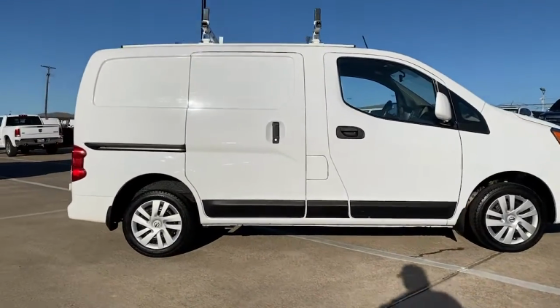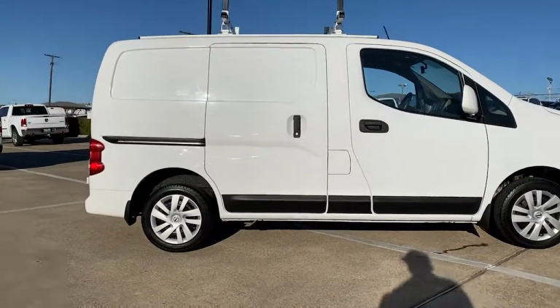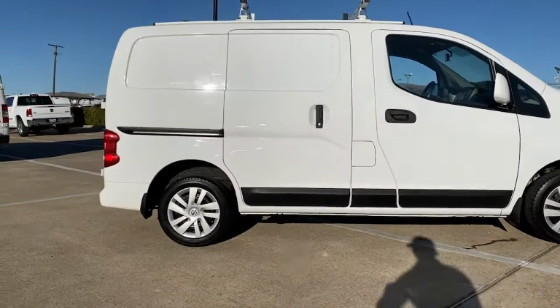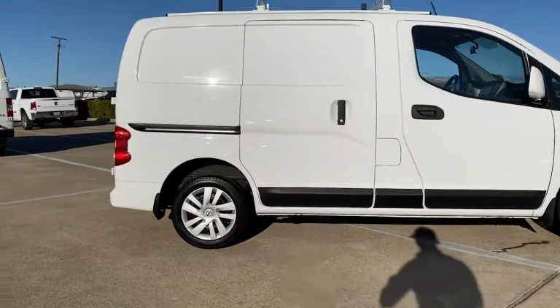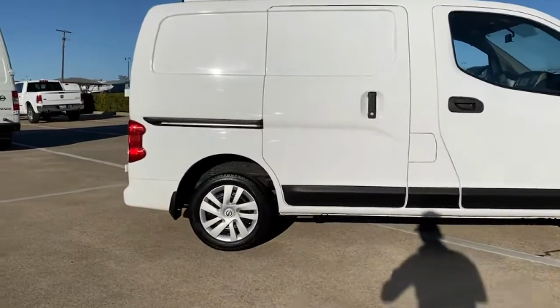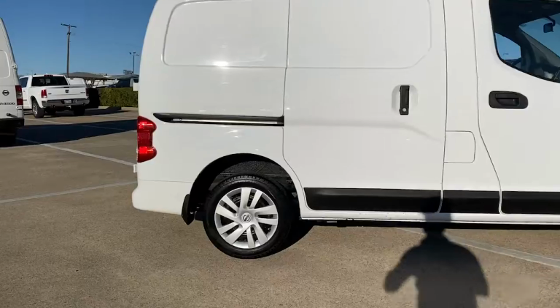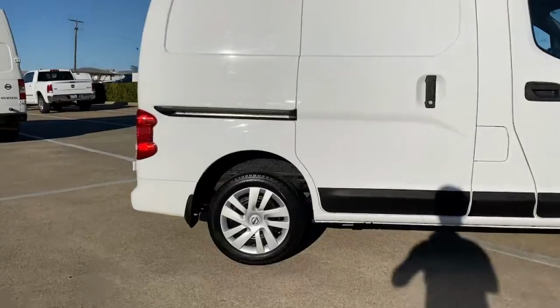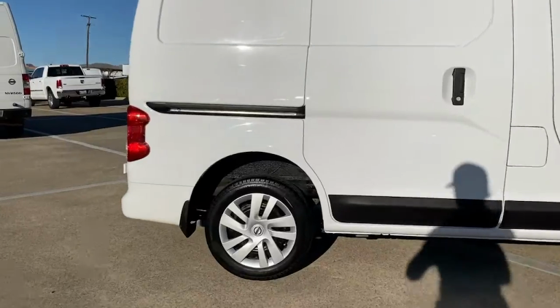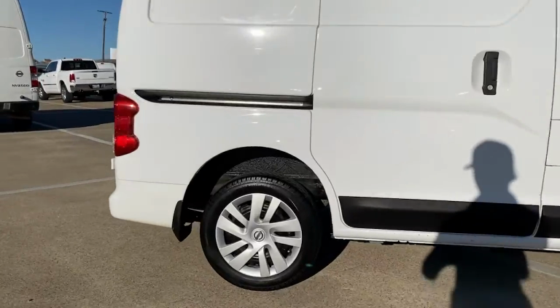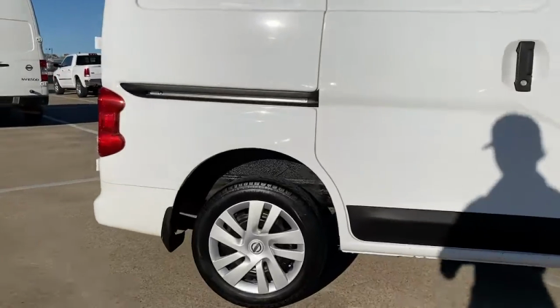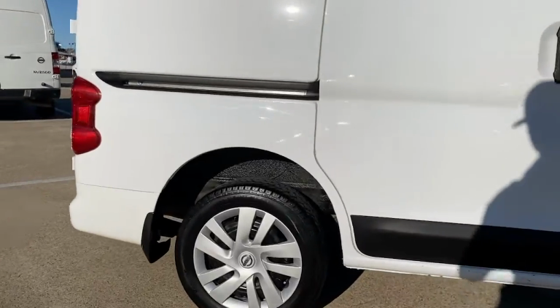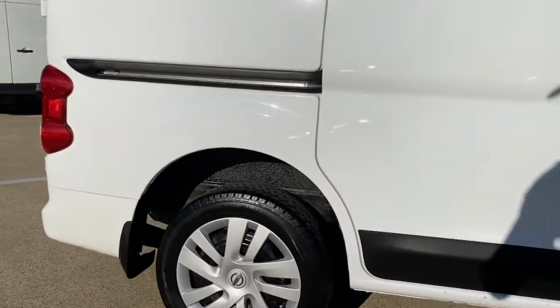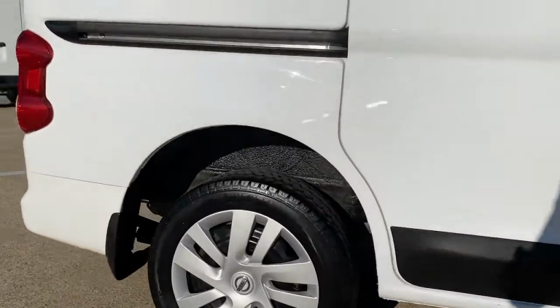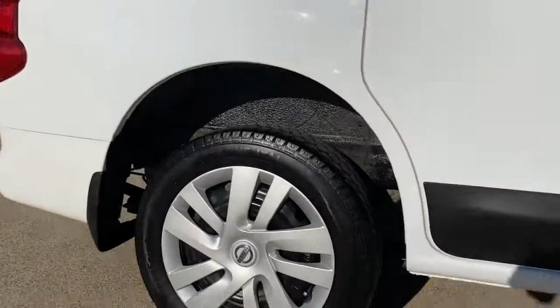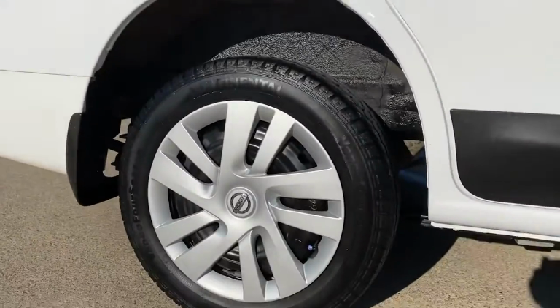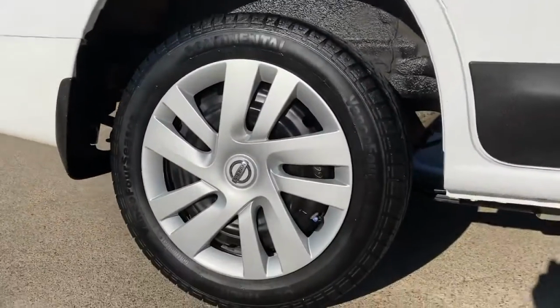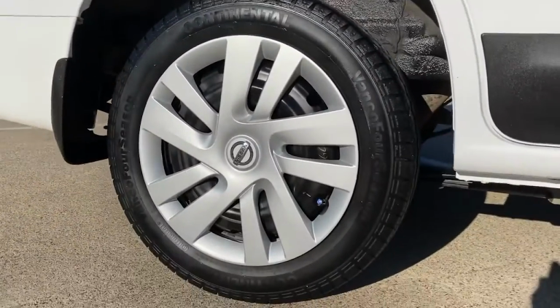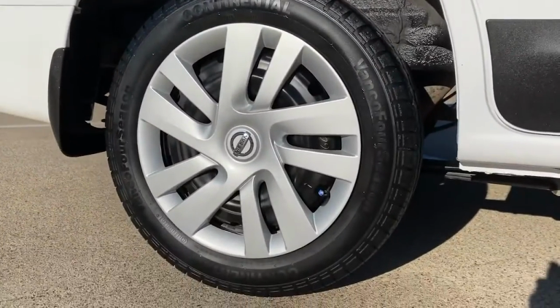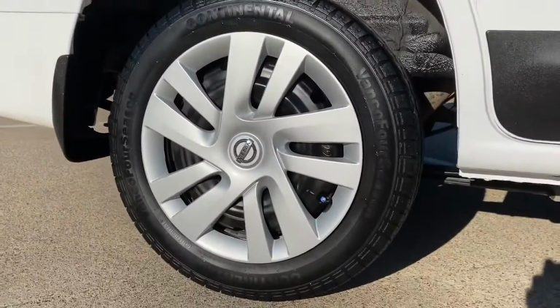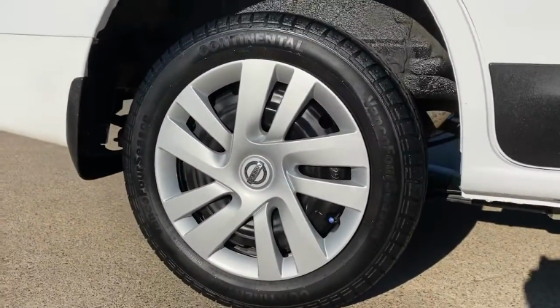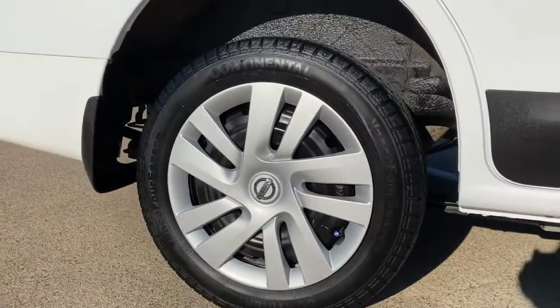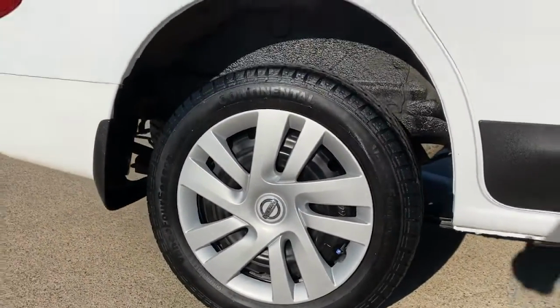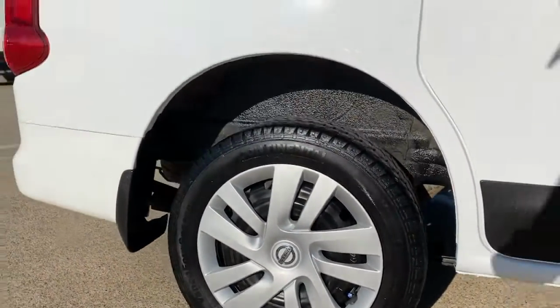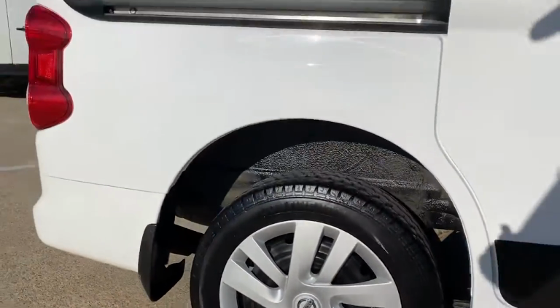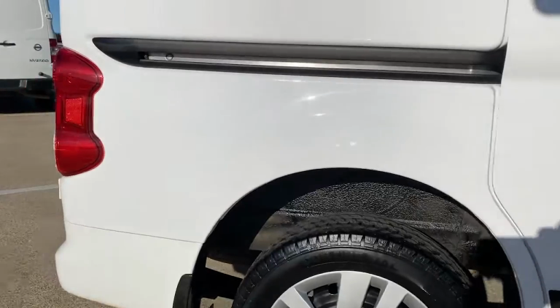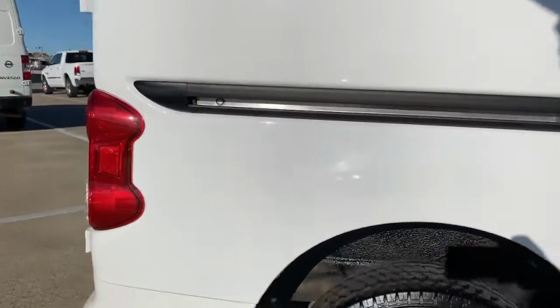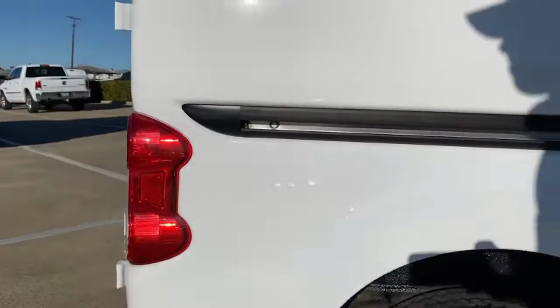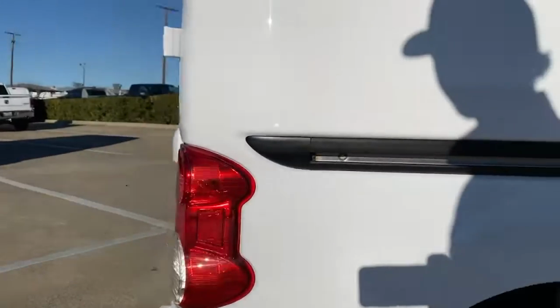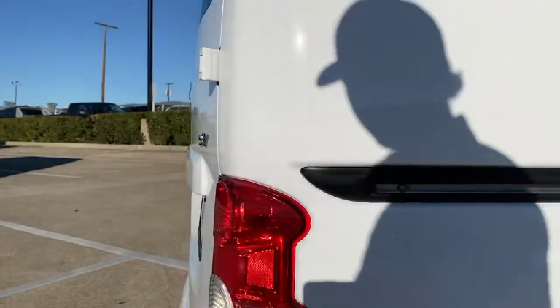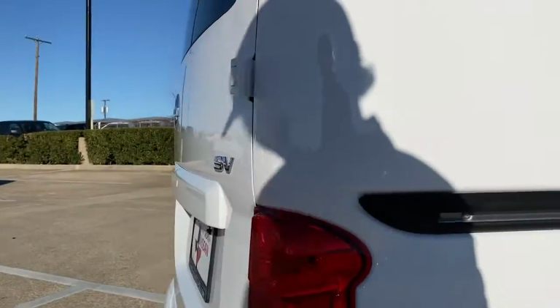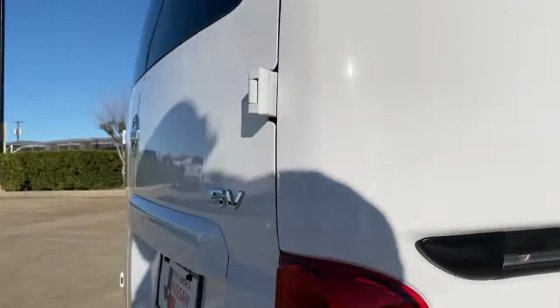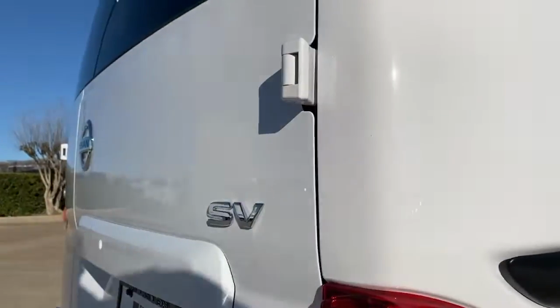Don't let your business go without this efficient and affordable NV200 compact cargo. Our team will give you an outstanding test drive experience. Stop in today!